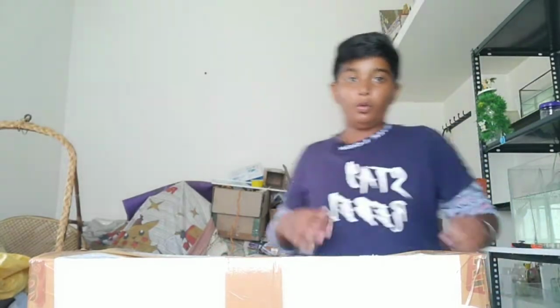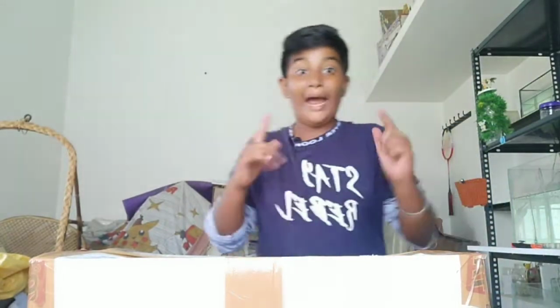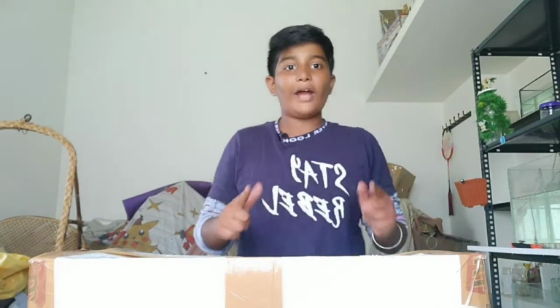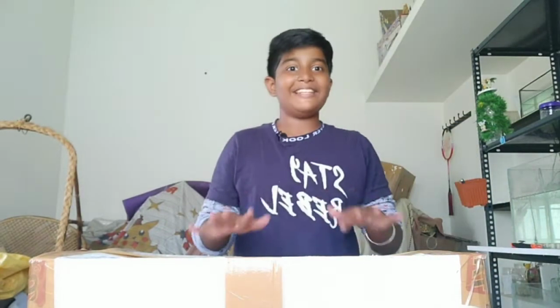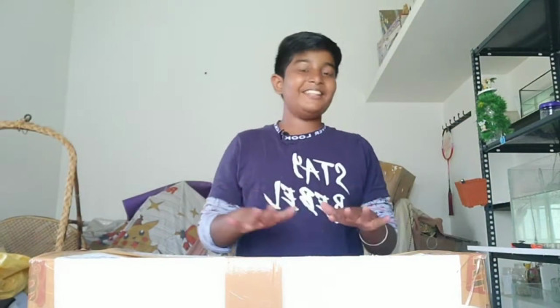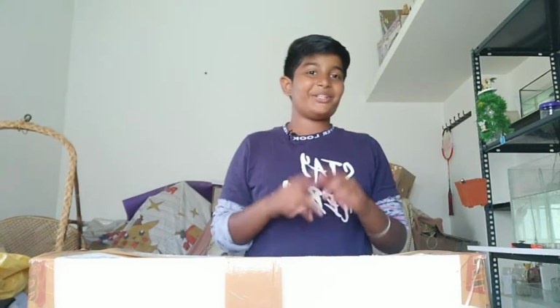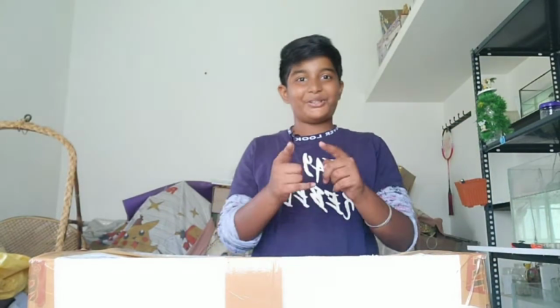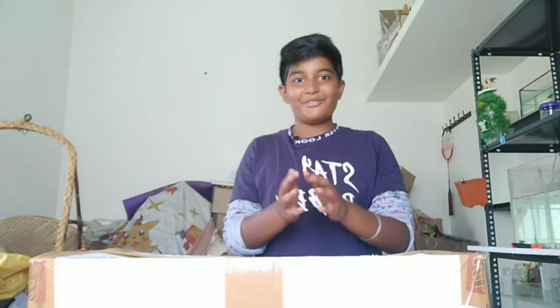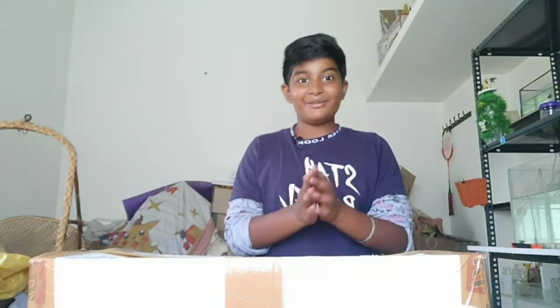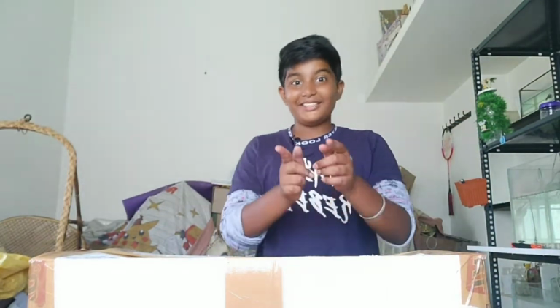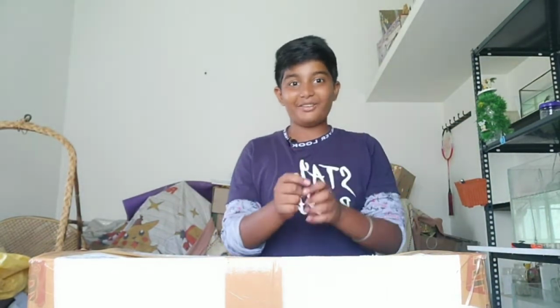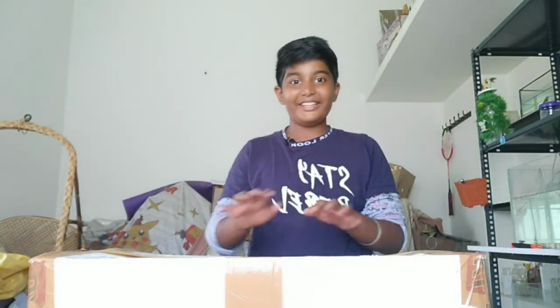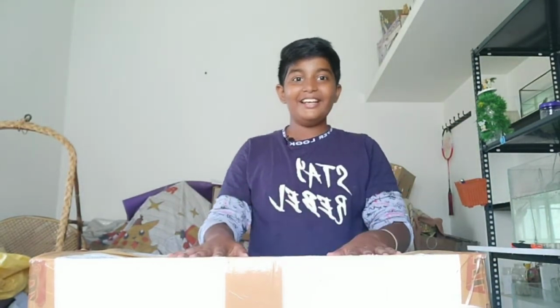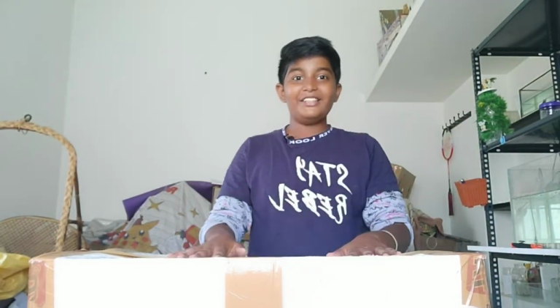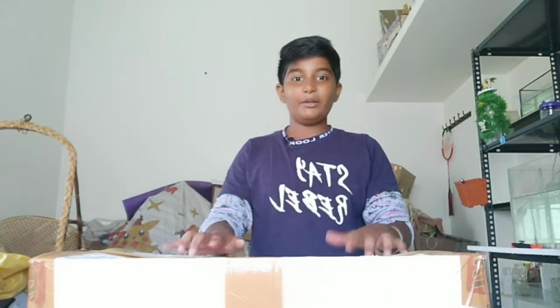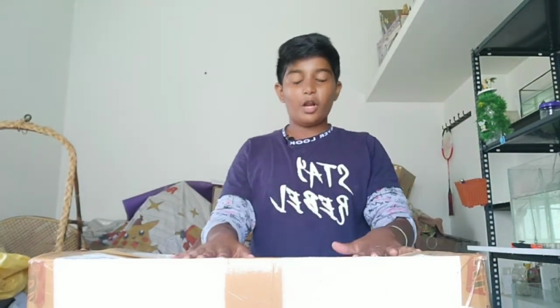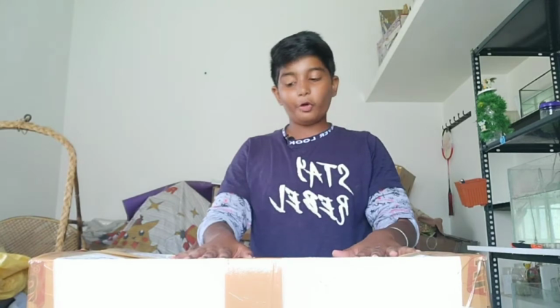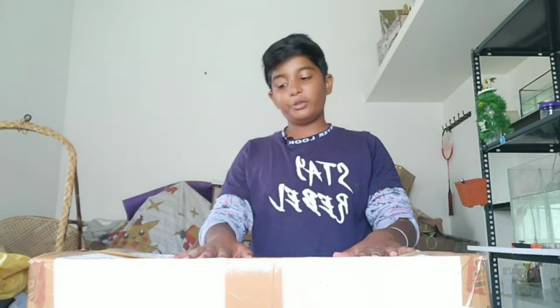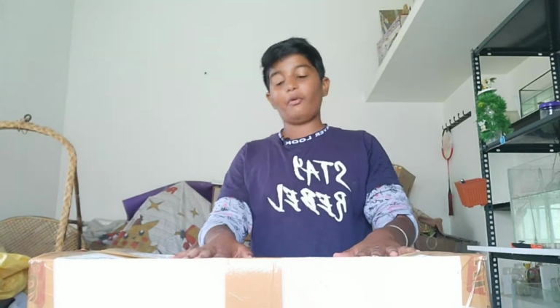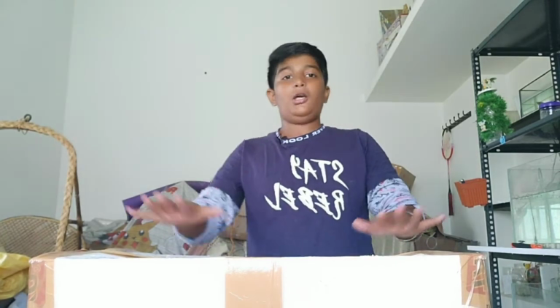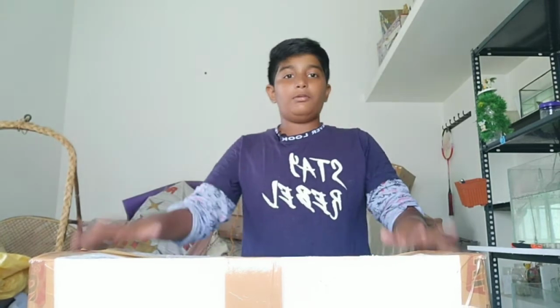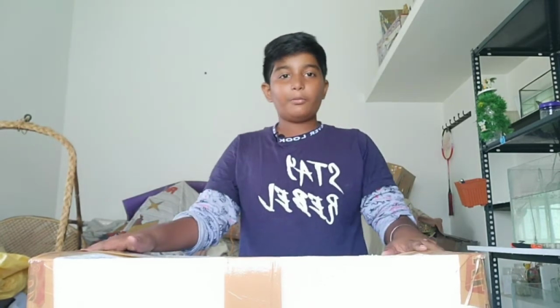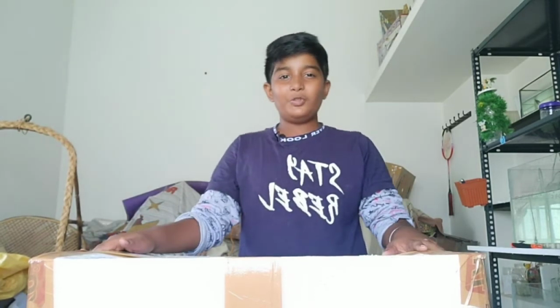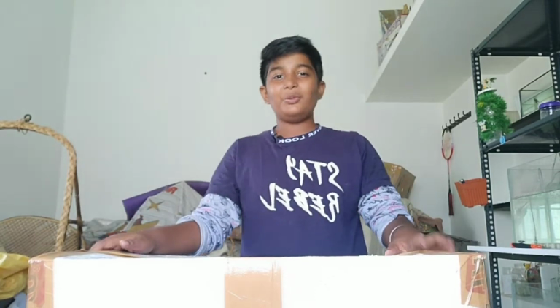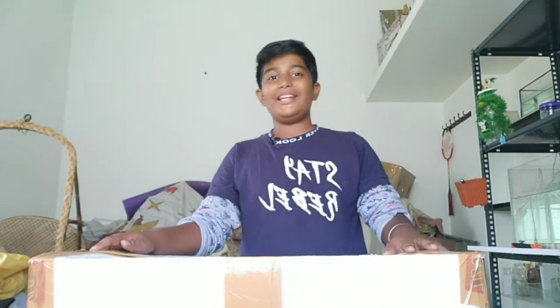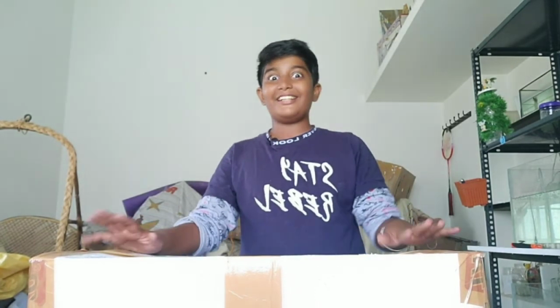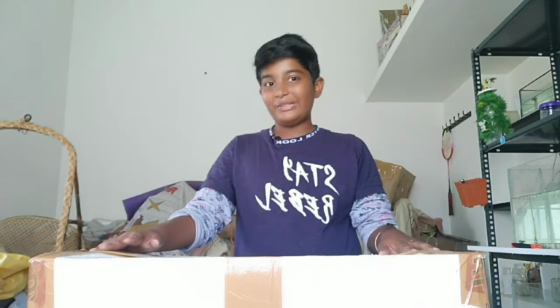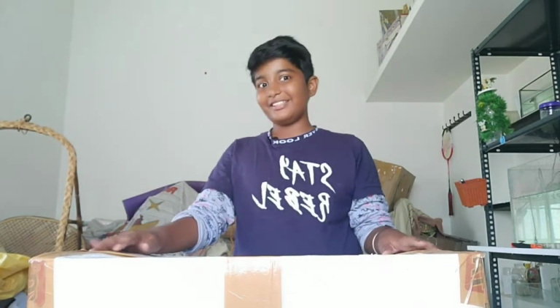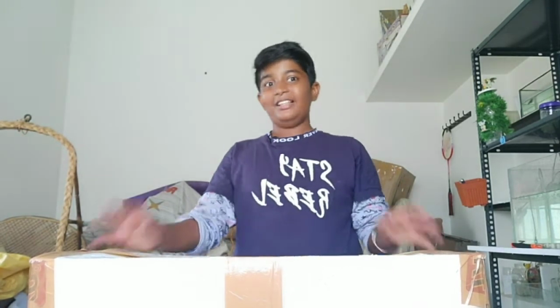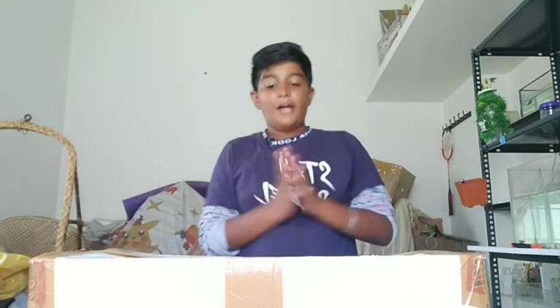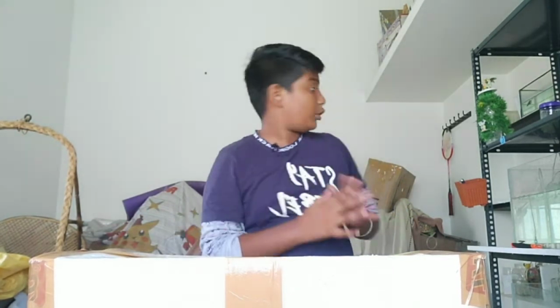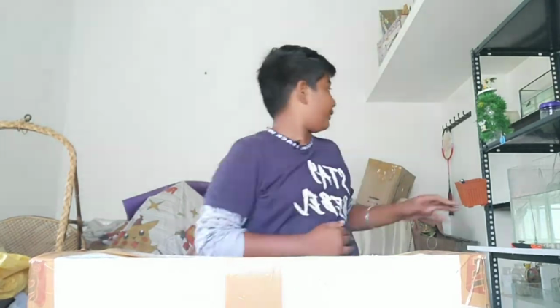Hello guys! This is Nii Padhika Tralker. Today I am going to unbox this.